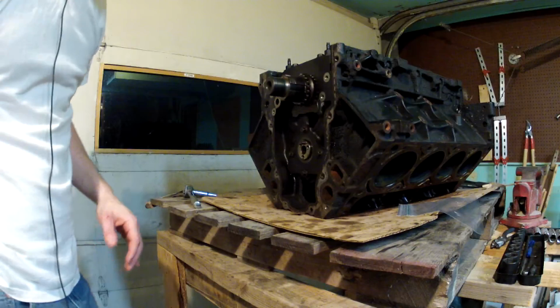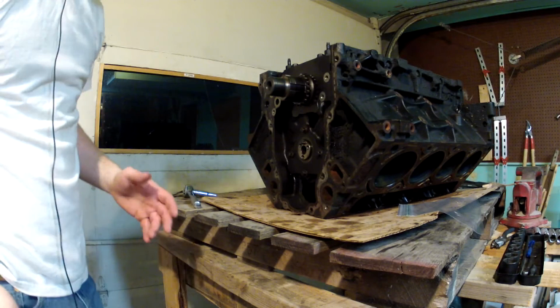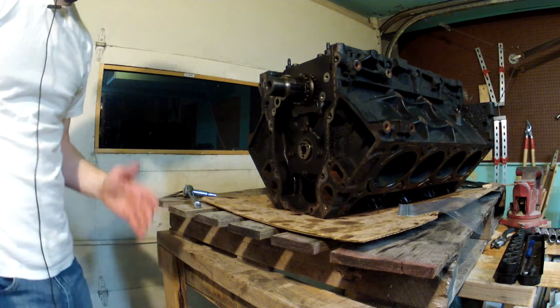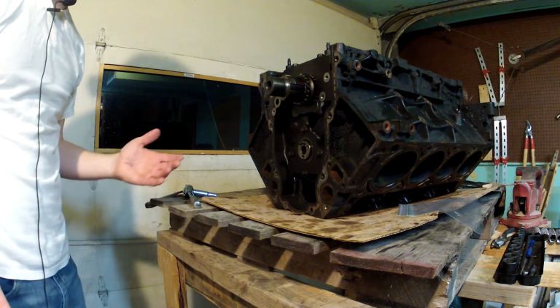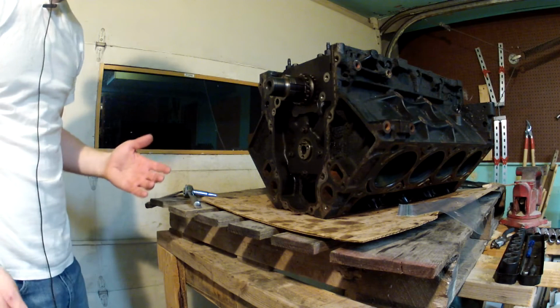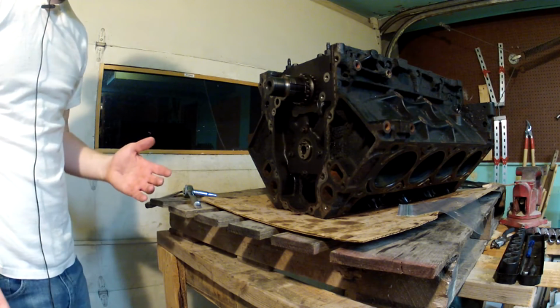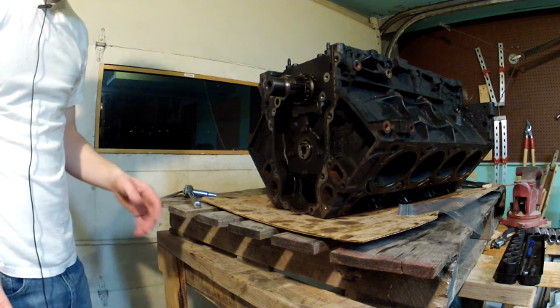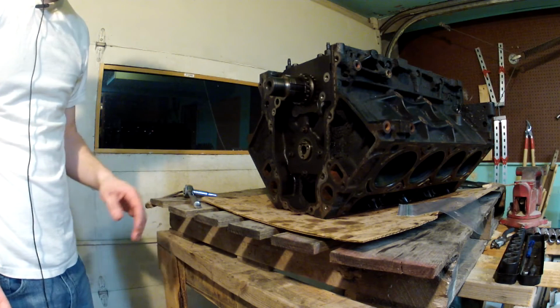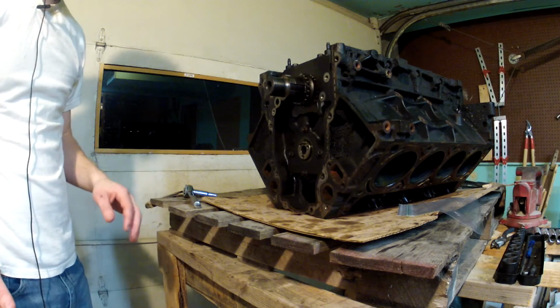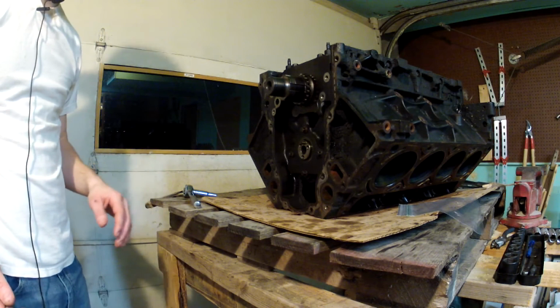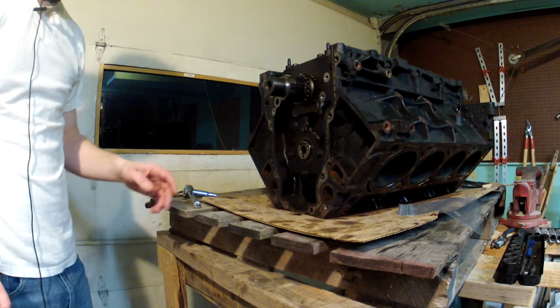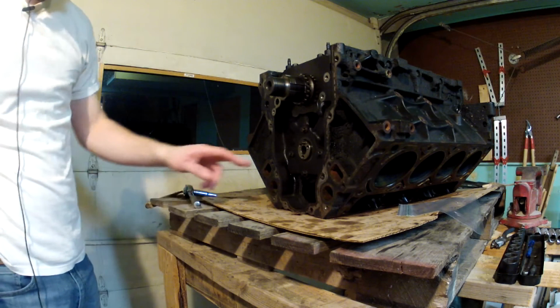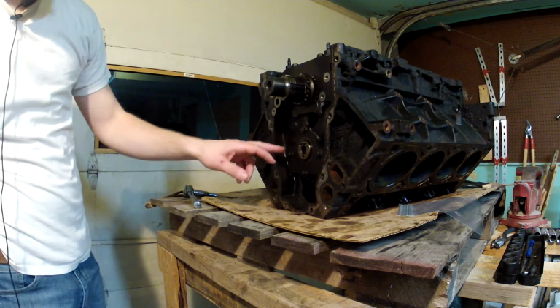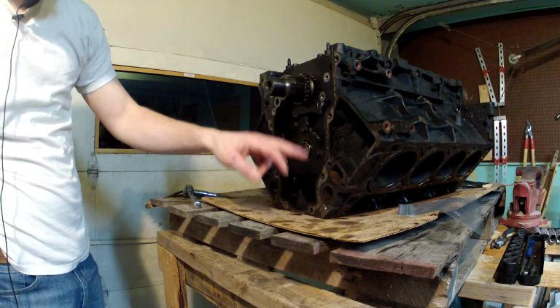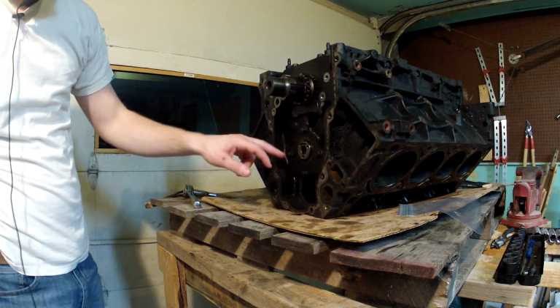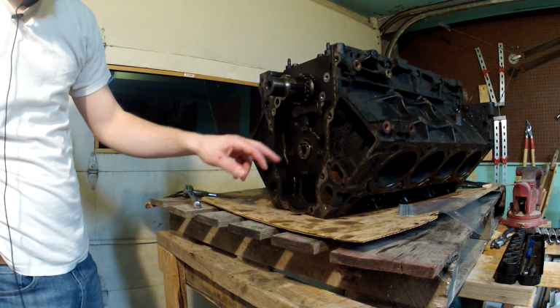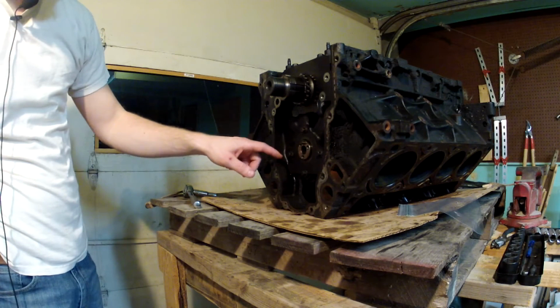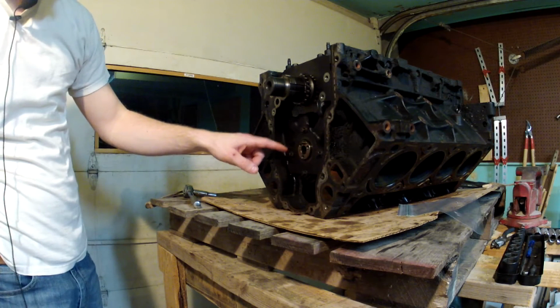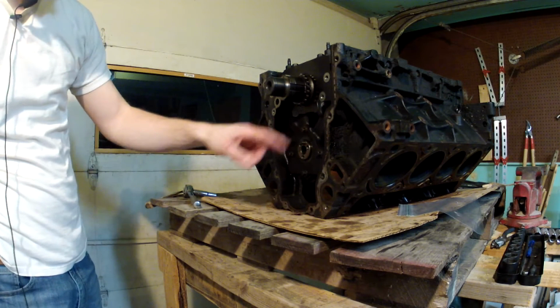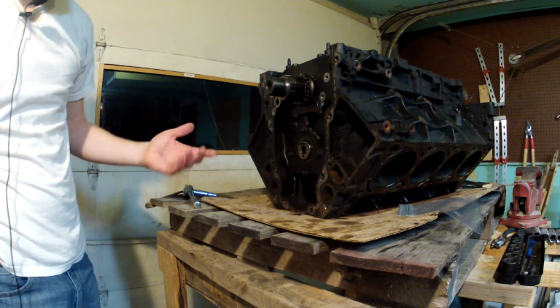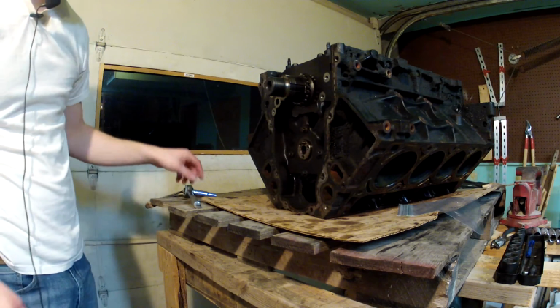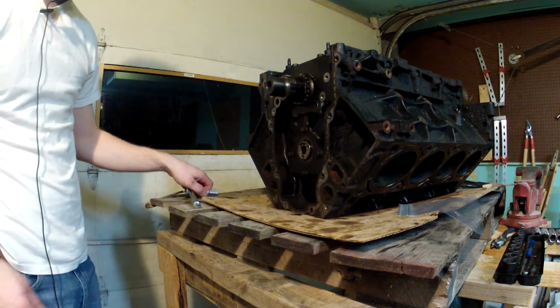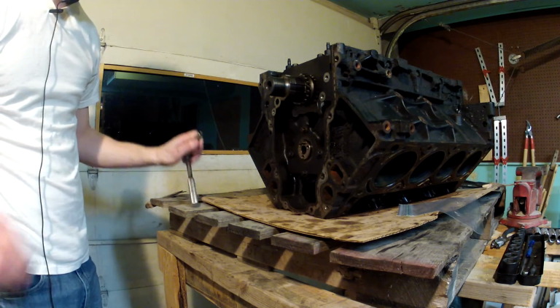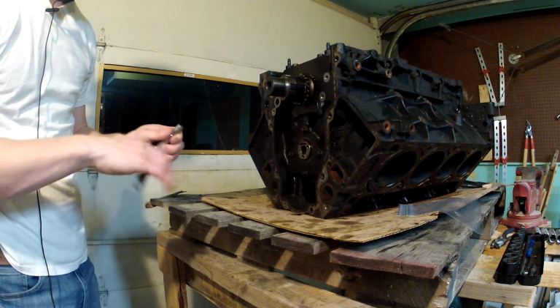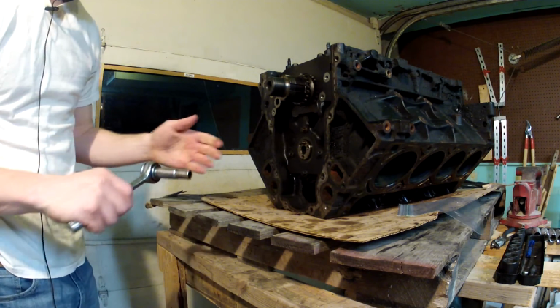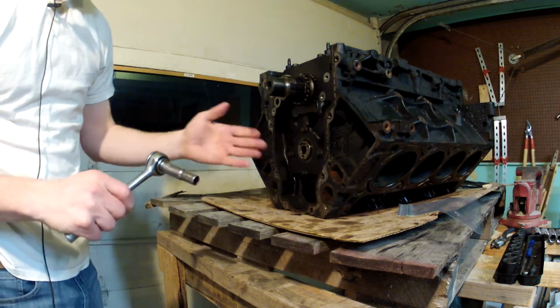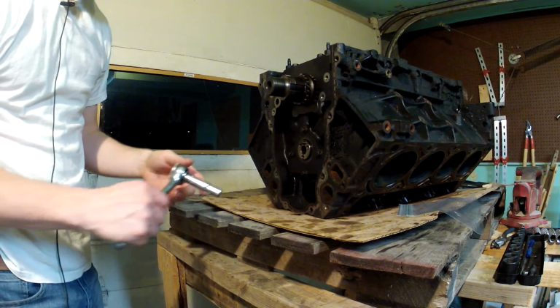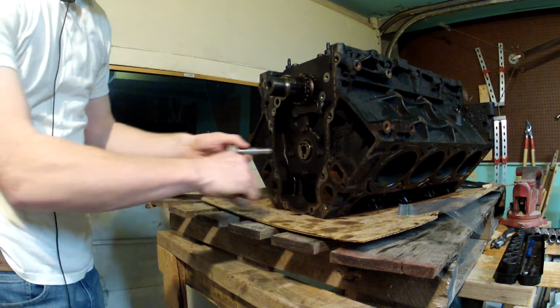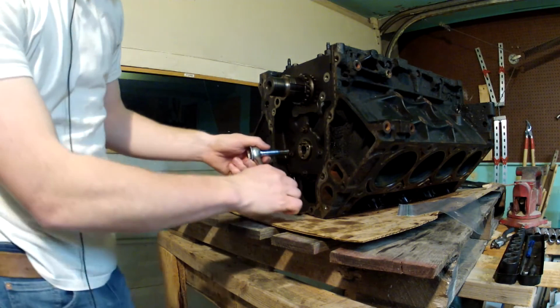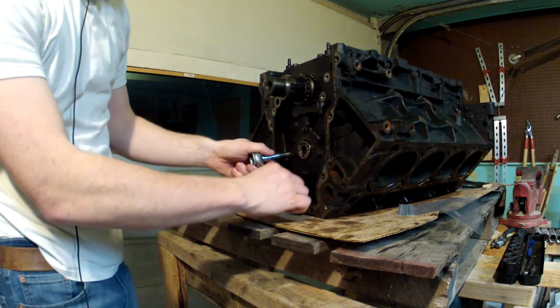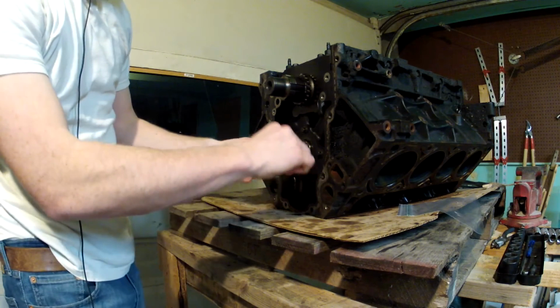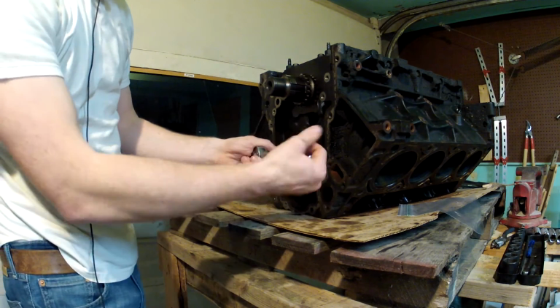I got all the rest of the lifters out. Now I just need to get the camshaft out. There's this plate that holds the camshaft in here. There are four bolts and like just about every other bolt on here, it's a 10 millimeter.